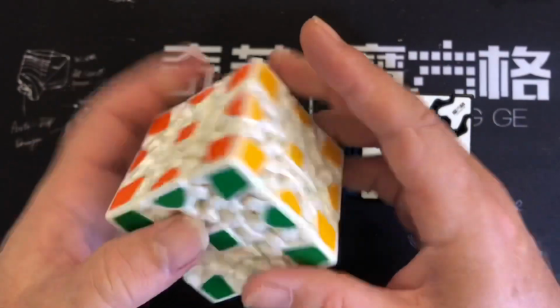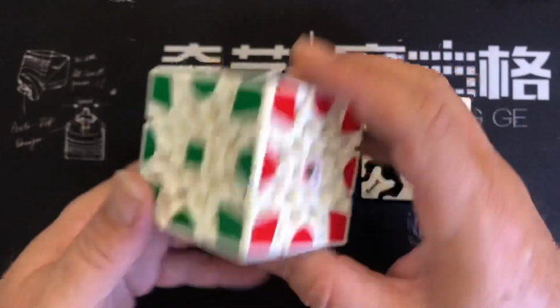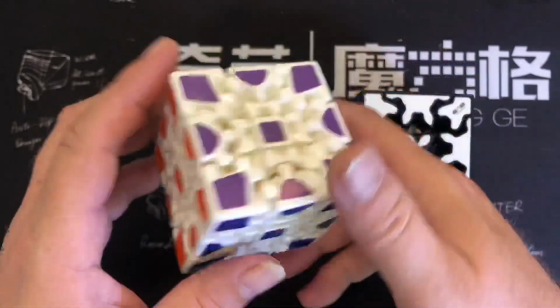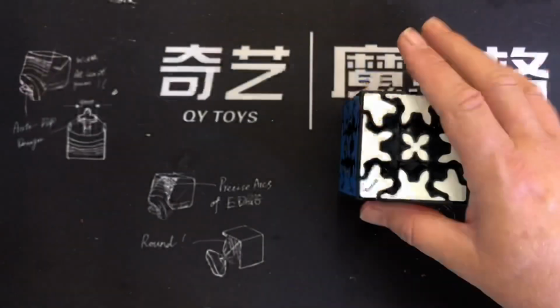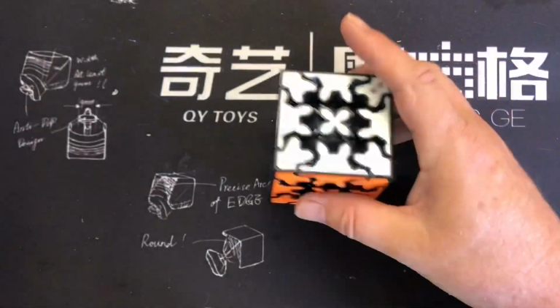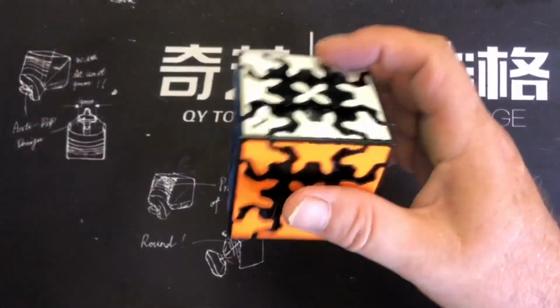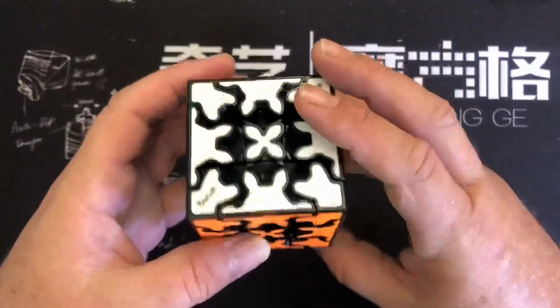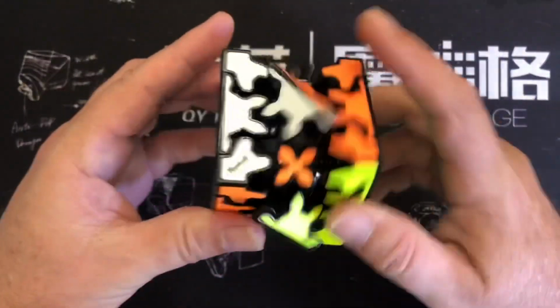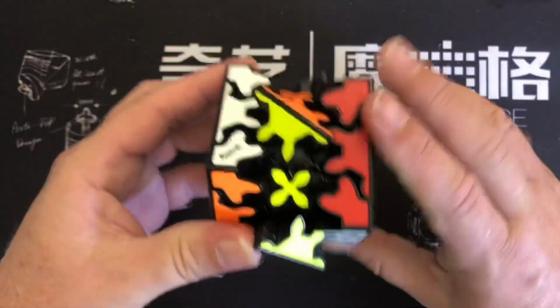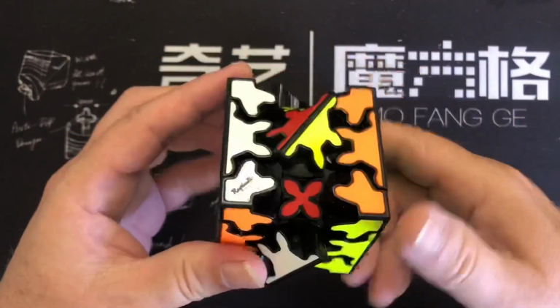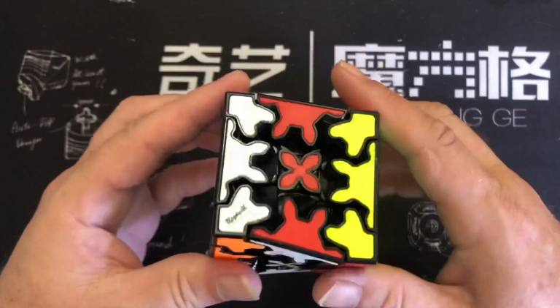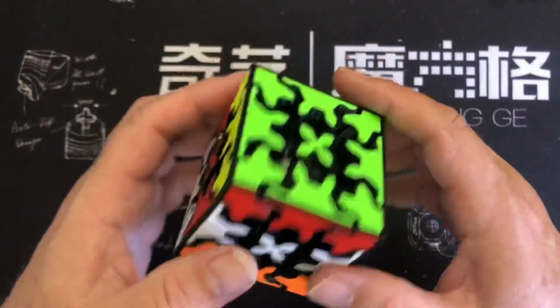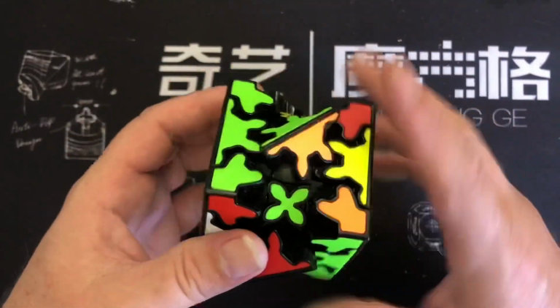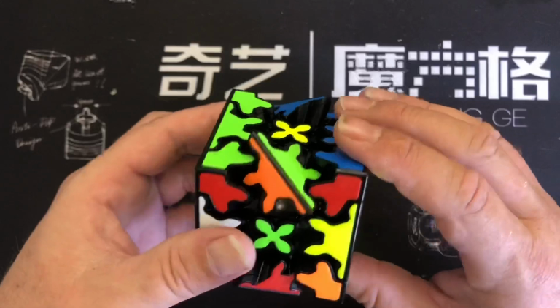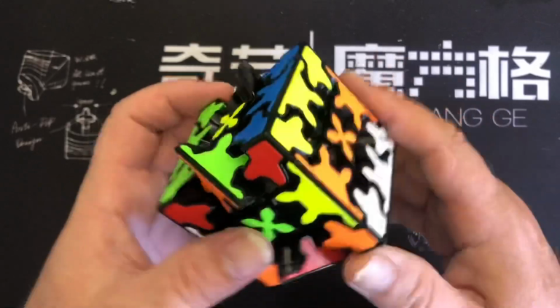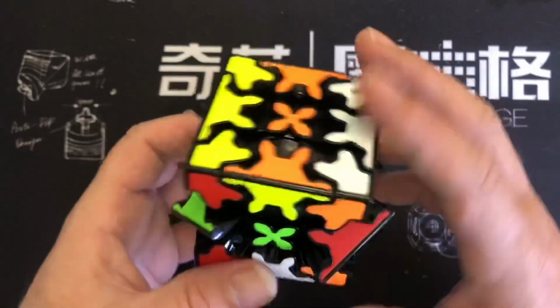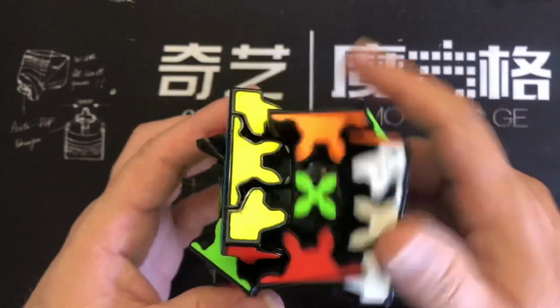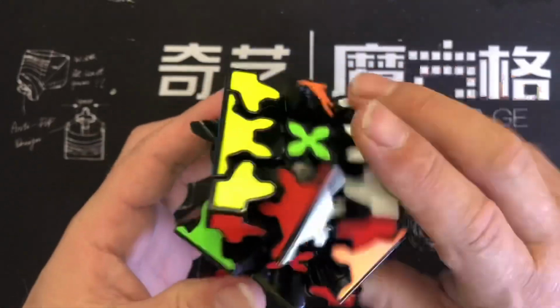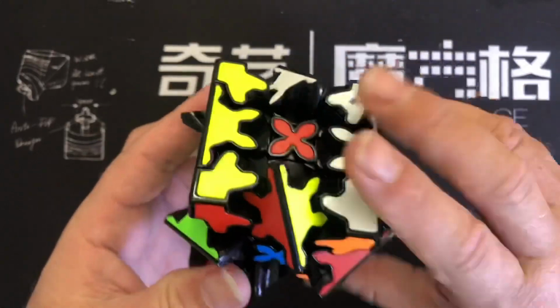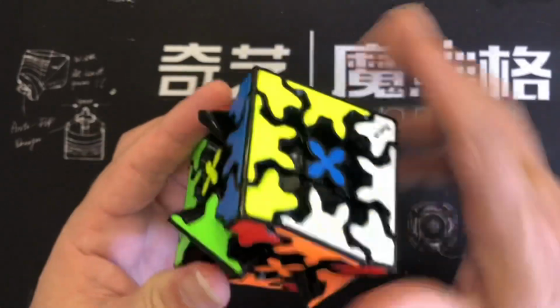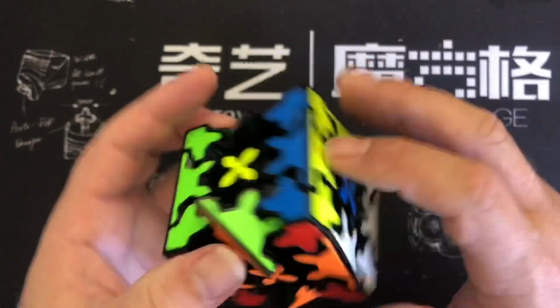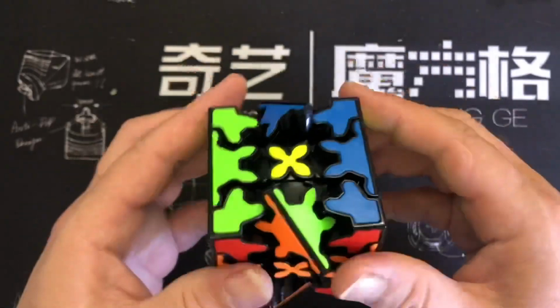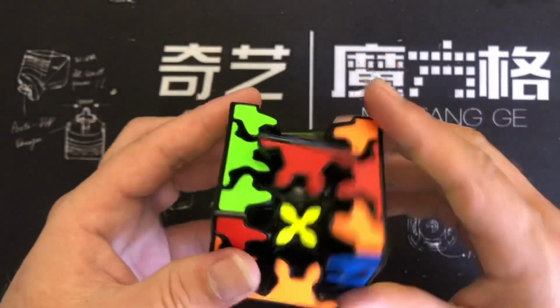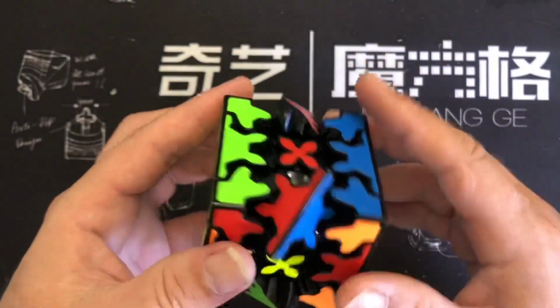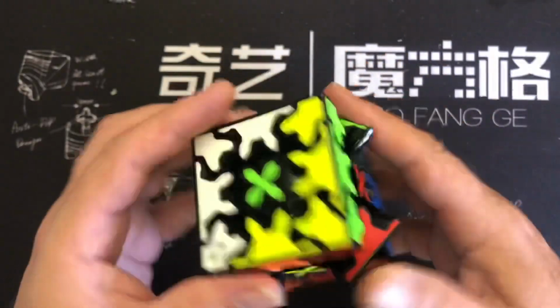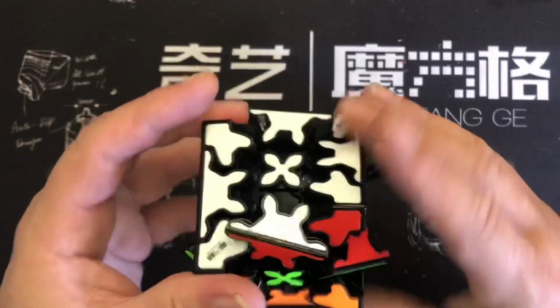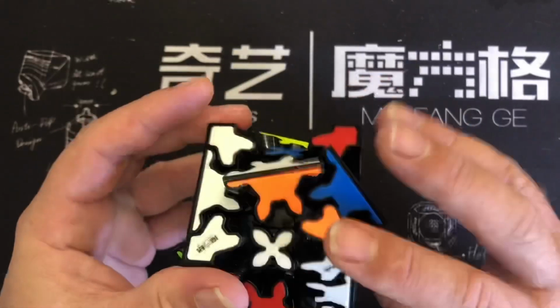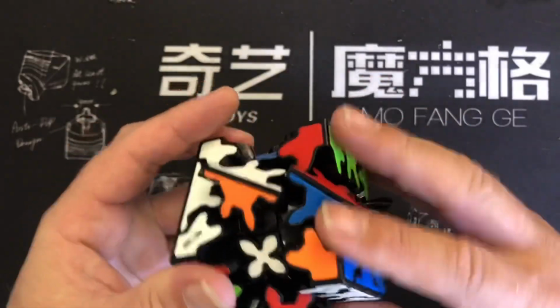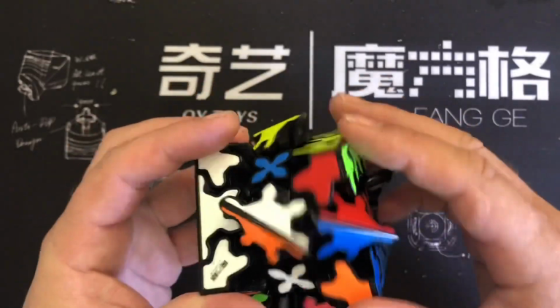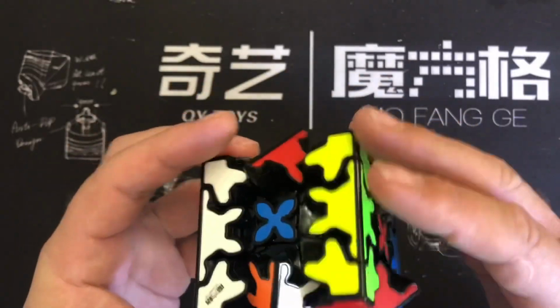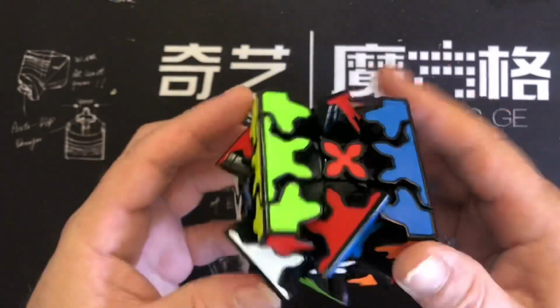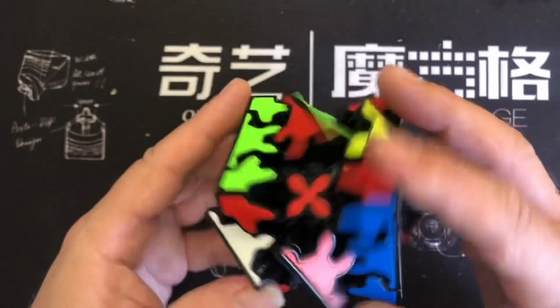Because it was so crappy. But now that I have this thing, and it turns like that, I've kind of been enjoying solving on it. So I'll do a scramble here, and I'll let you know how I solve a gear cube.